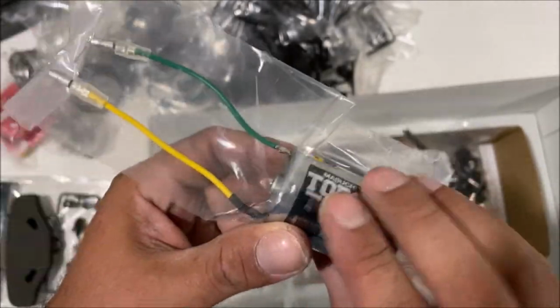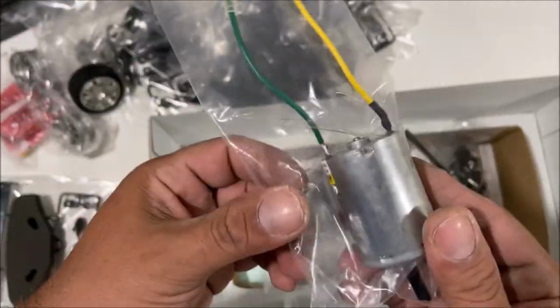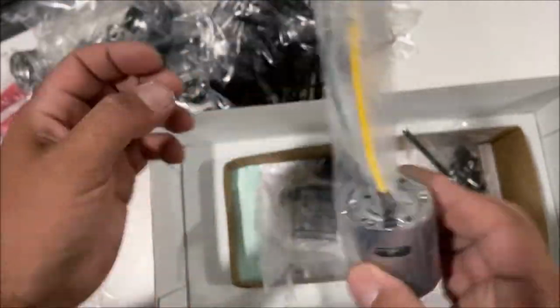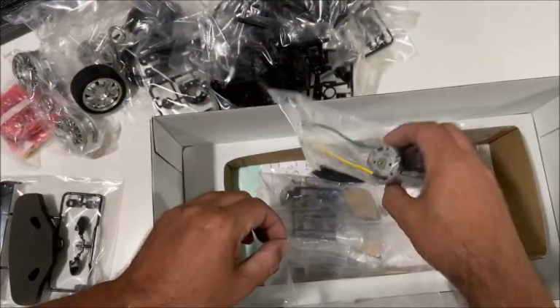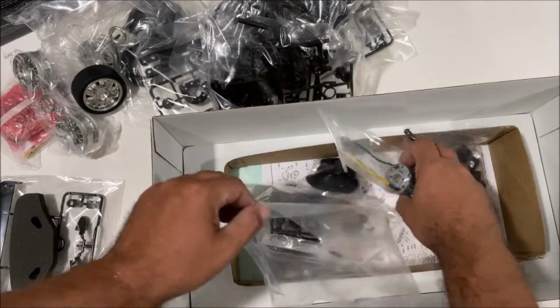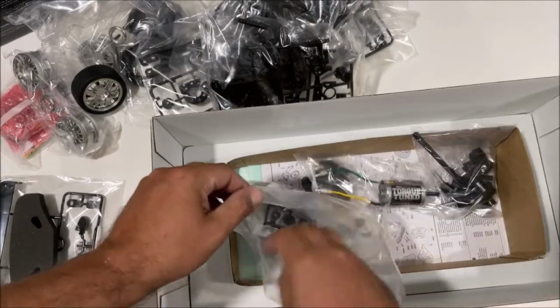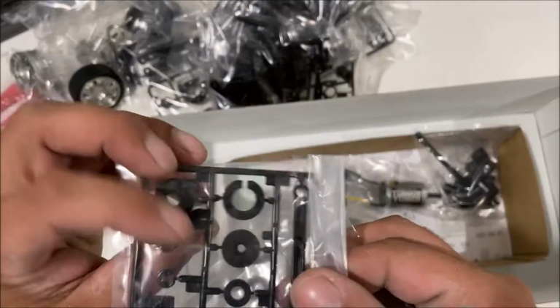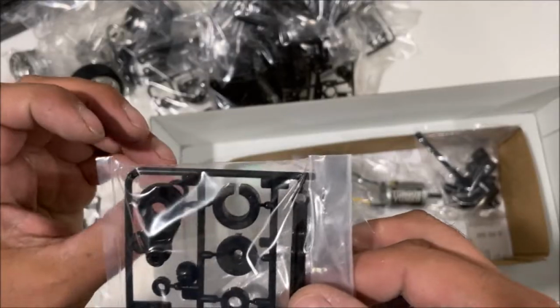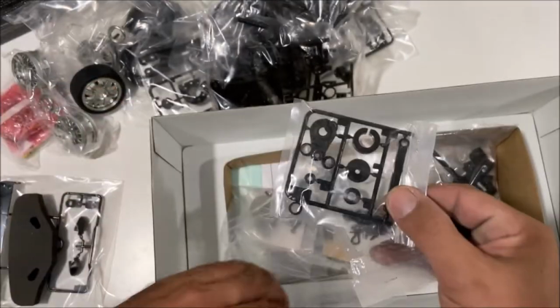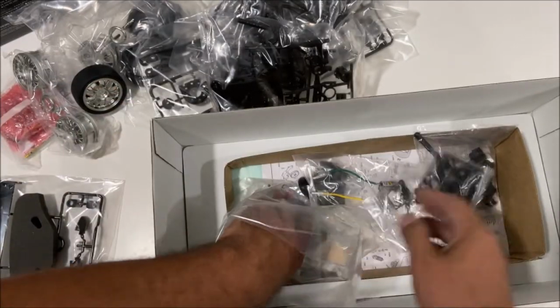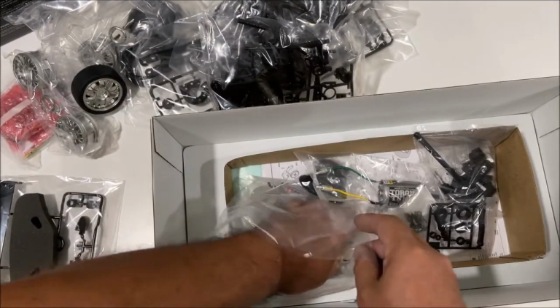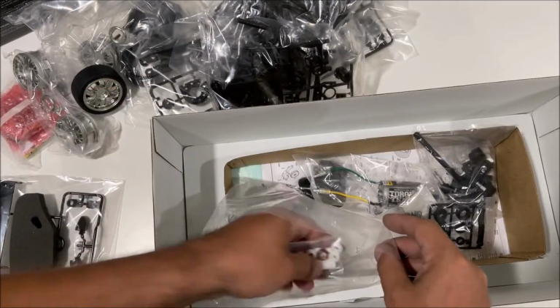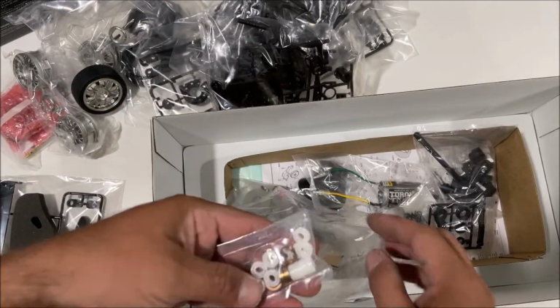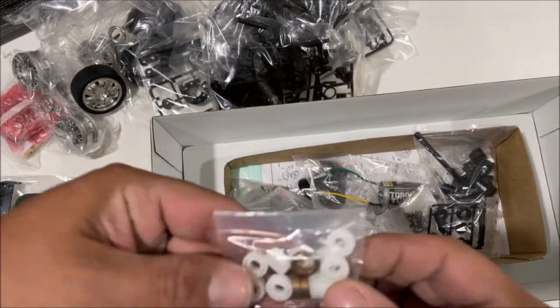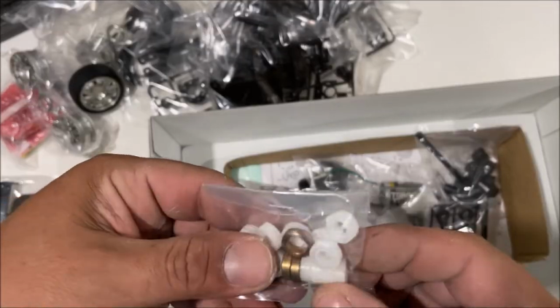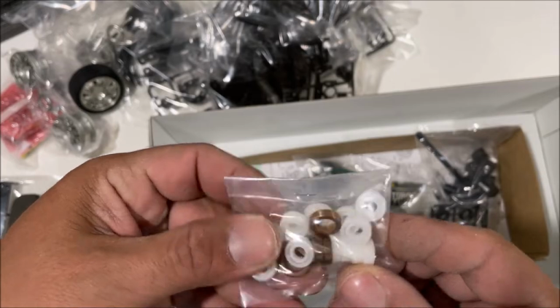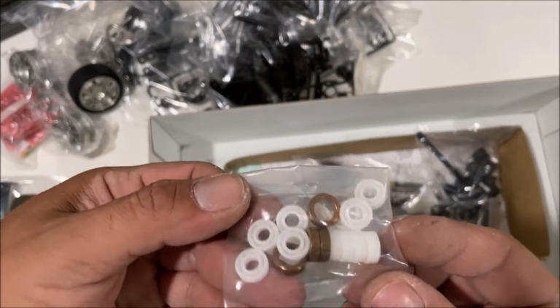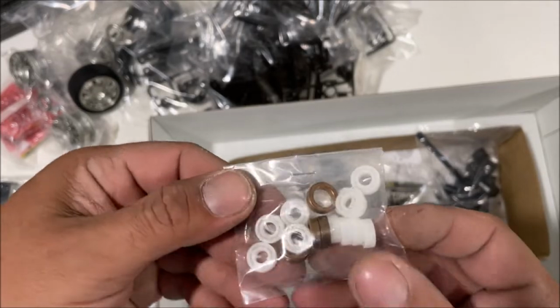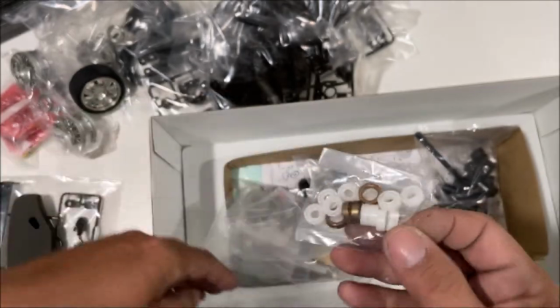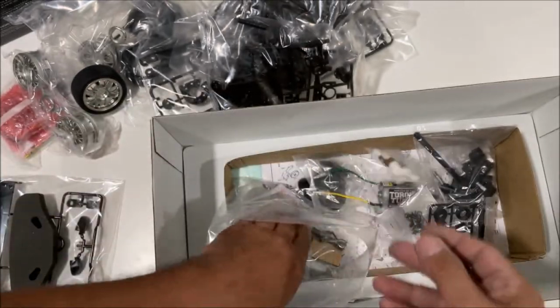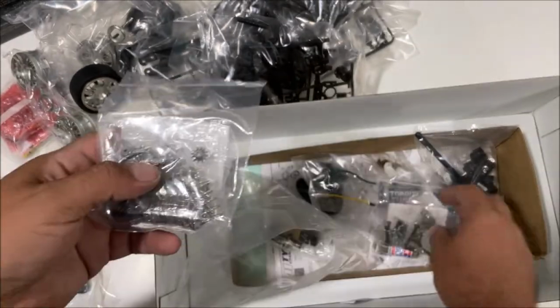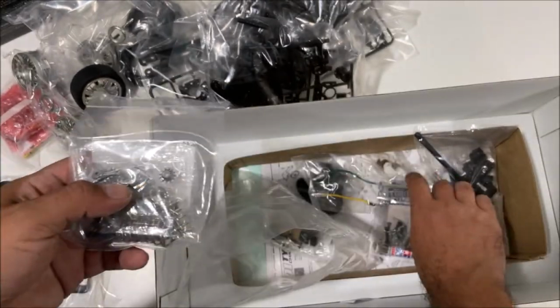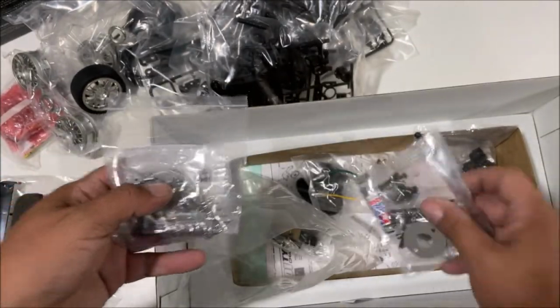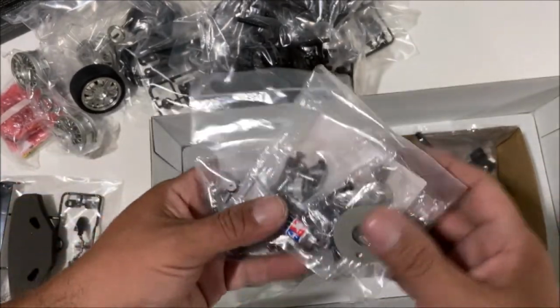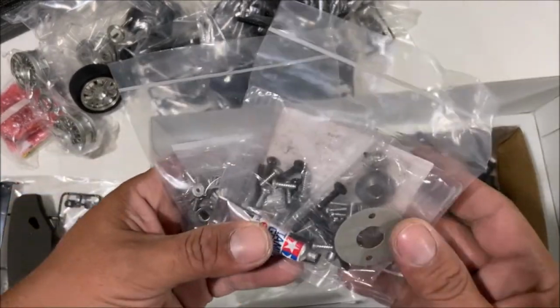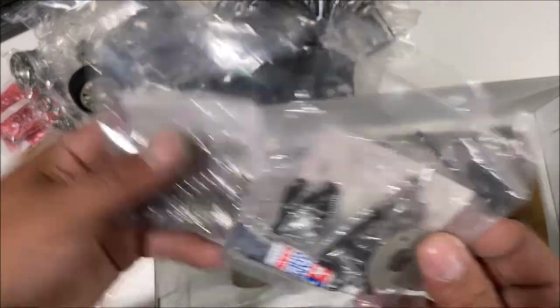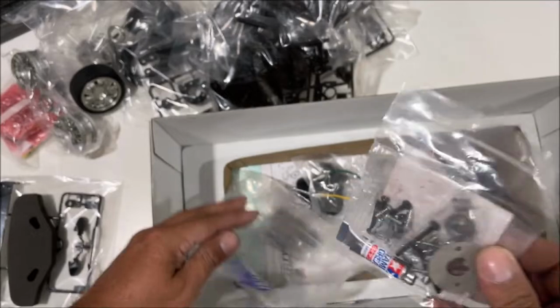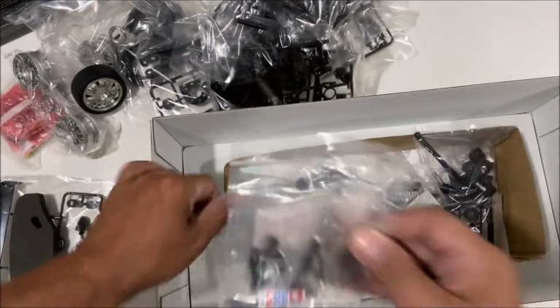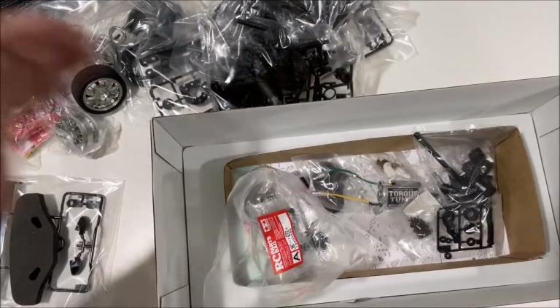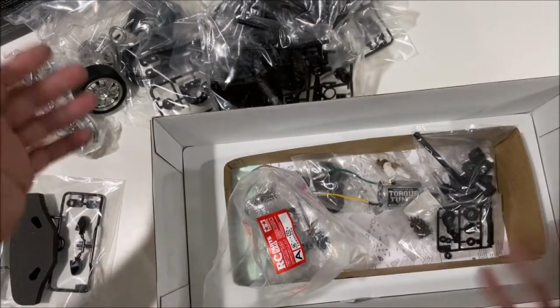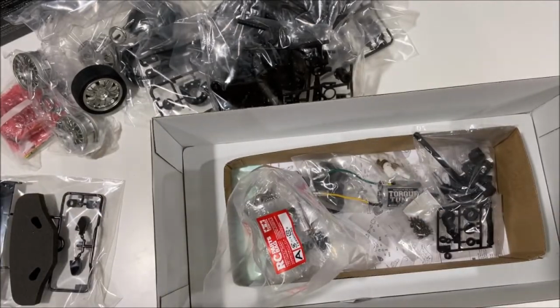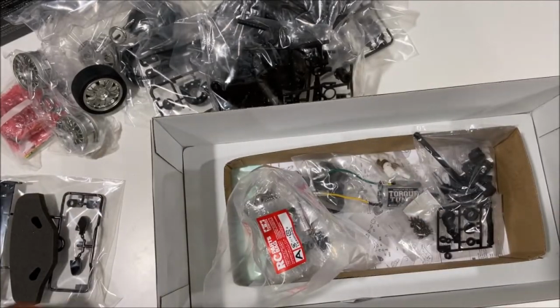There's a Torque-Tuned 540 motor — is this motor supposed to be faster than the regular 540? Someone please let me know. Got the servo saver looking good. None of these kits come with ball bearings, but these kits are freaking awesome — I am so in love with this.